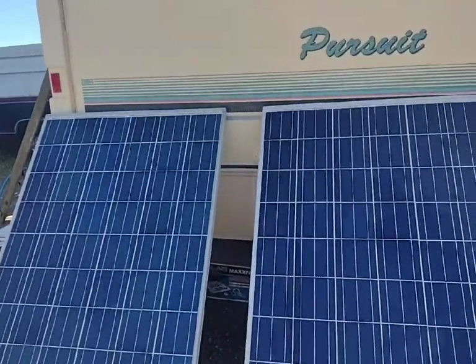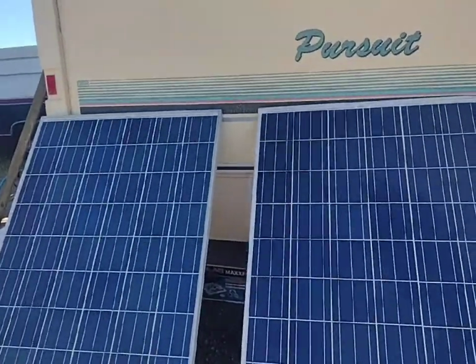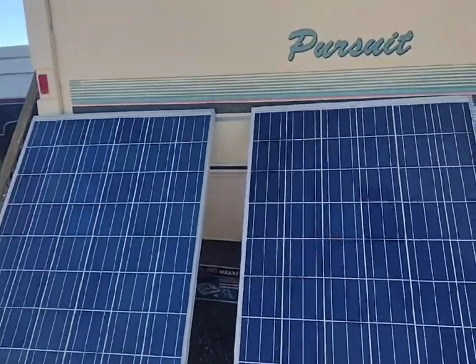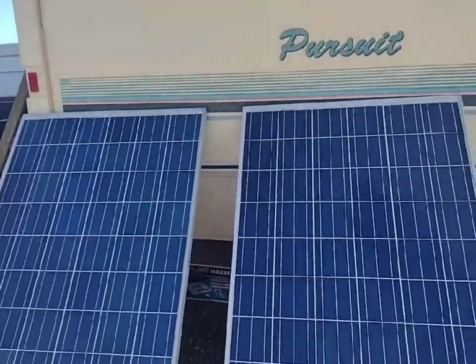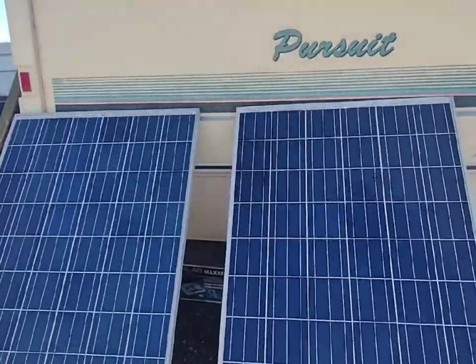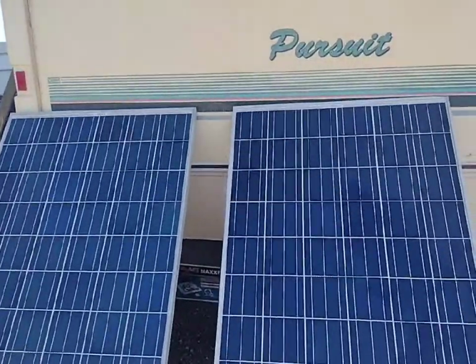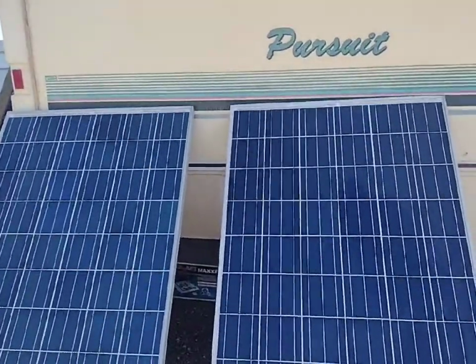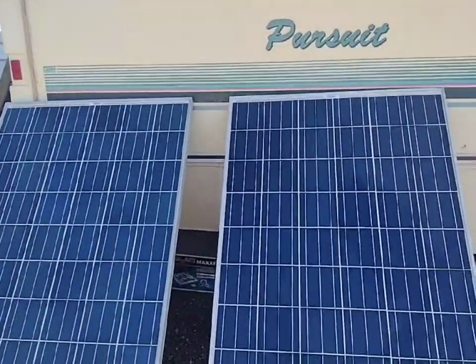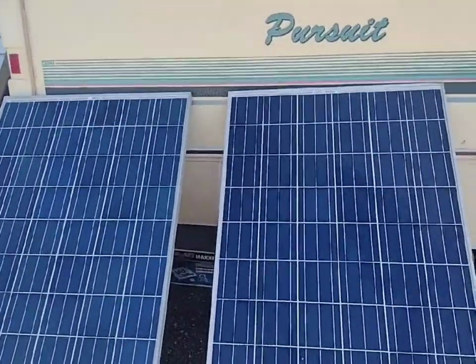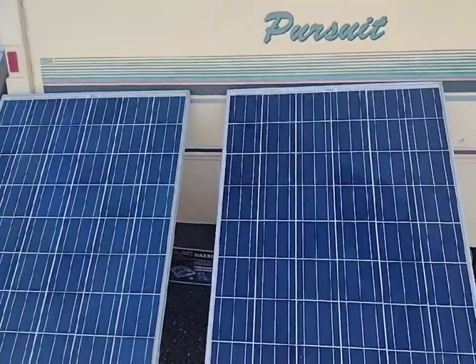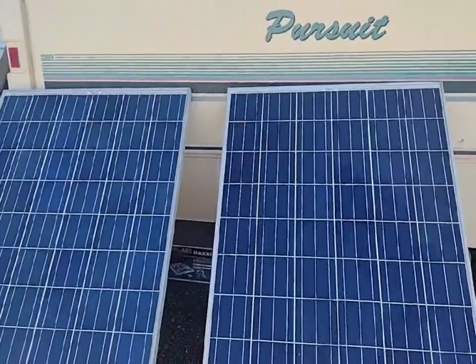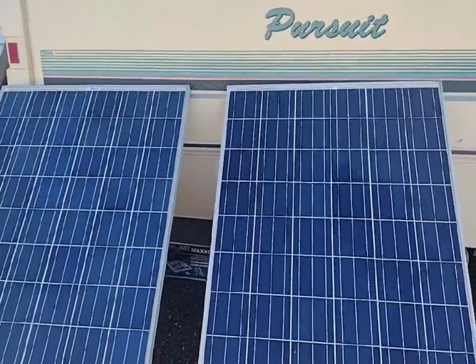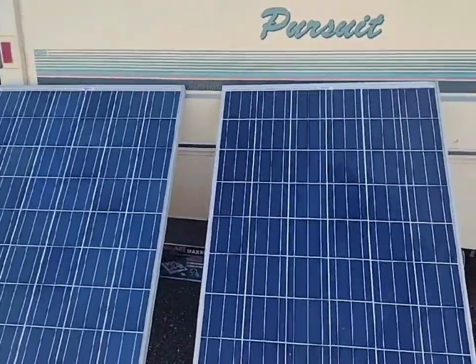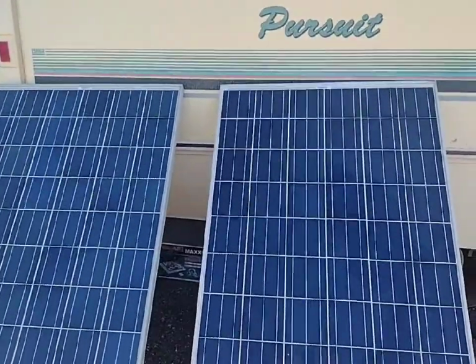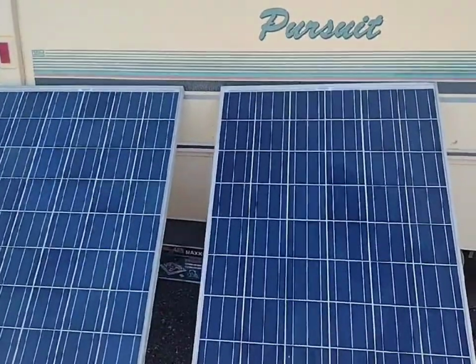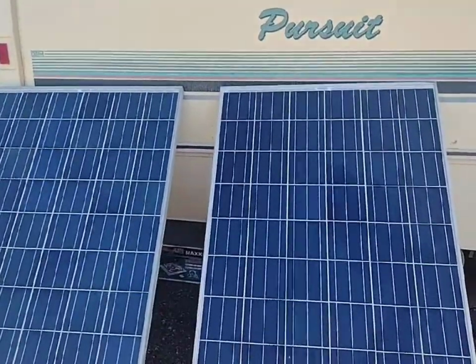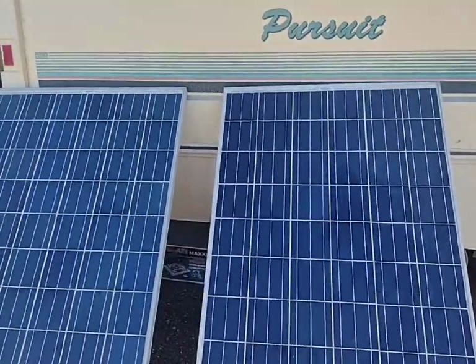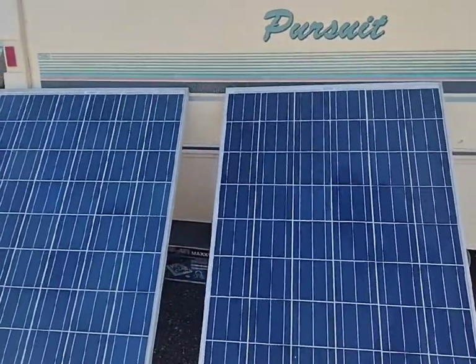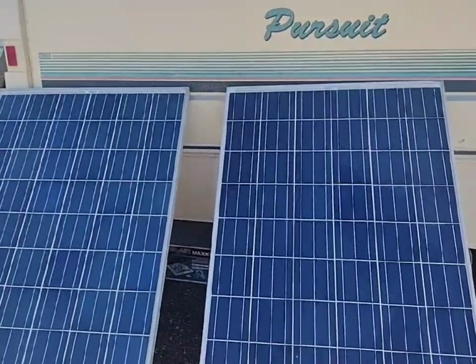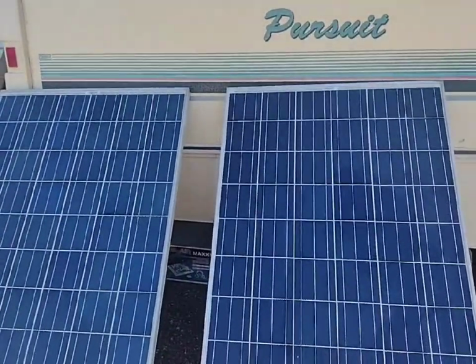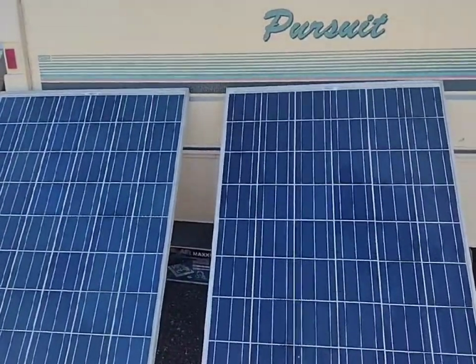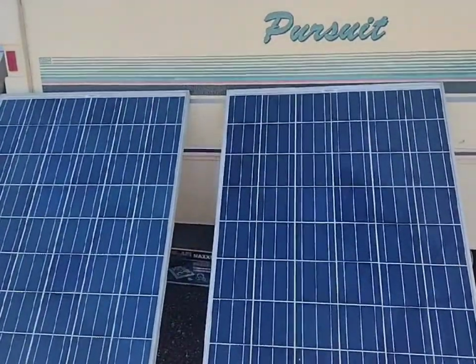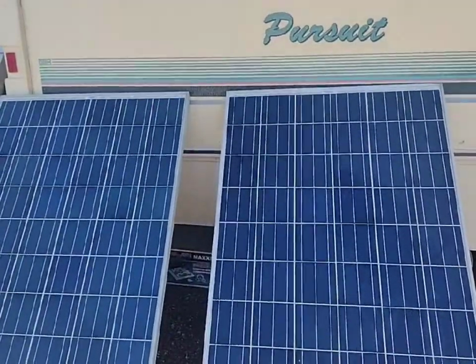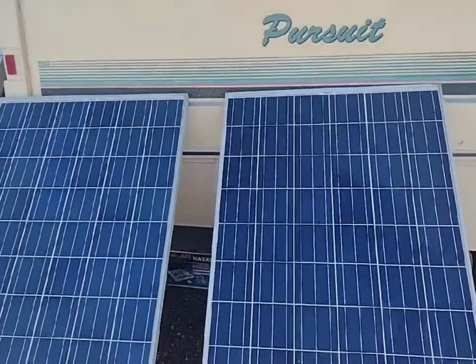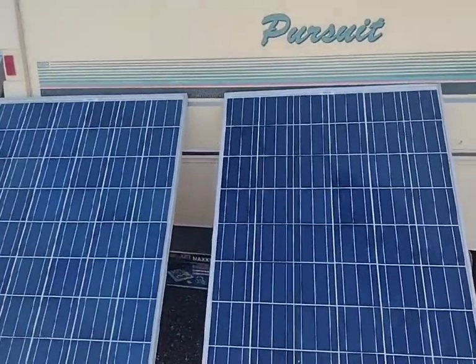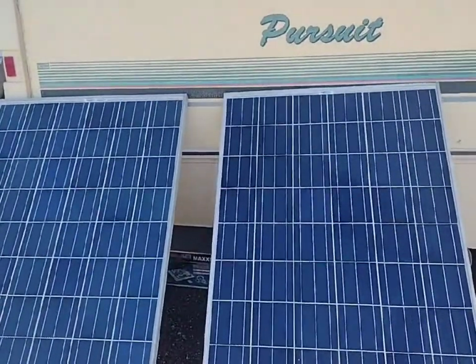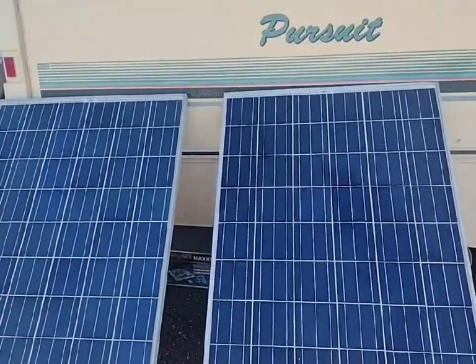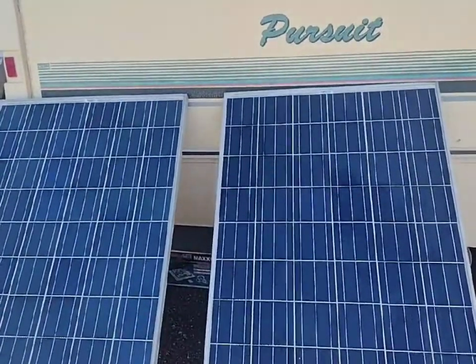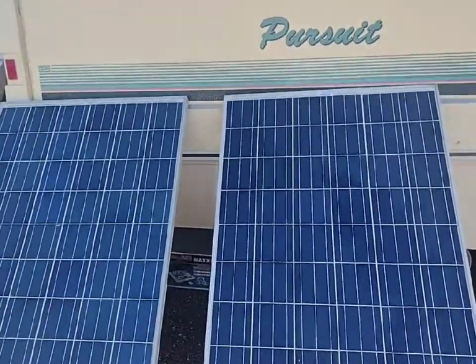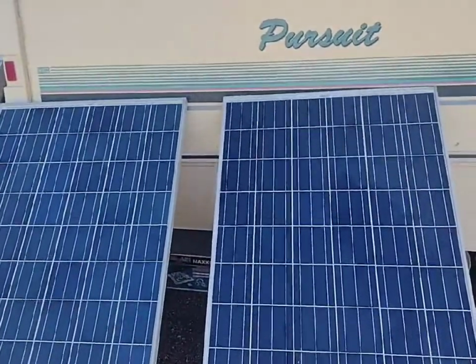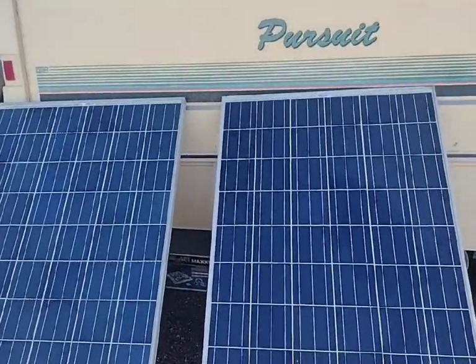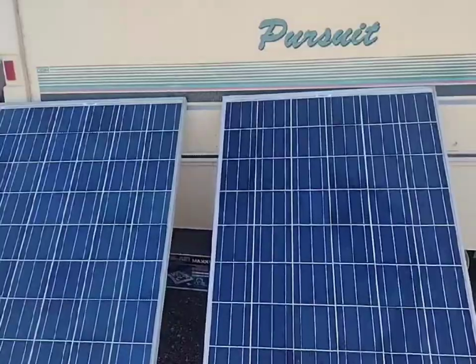I'm going to leave these out to dry and then move them back to their previous location. Thank you for watching. Goodbye.